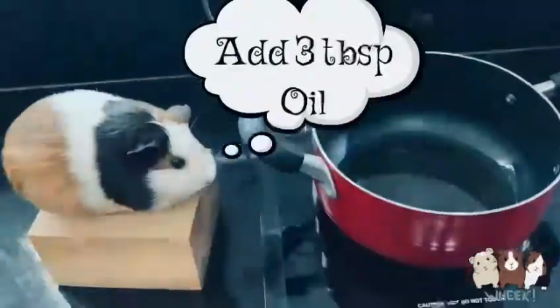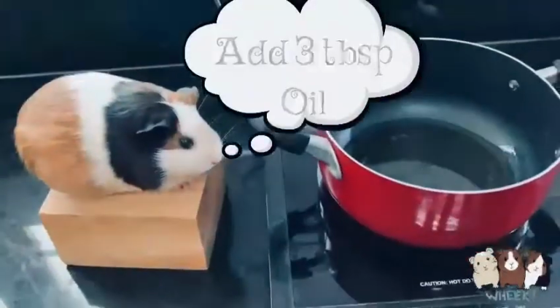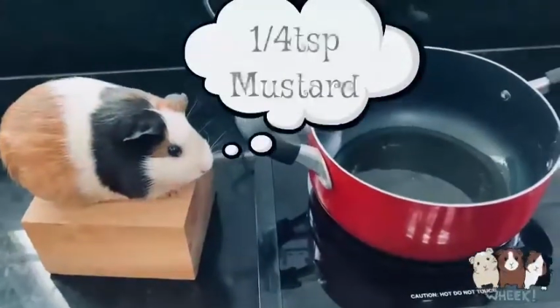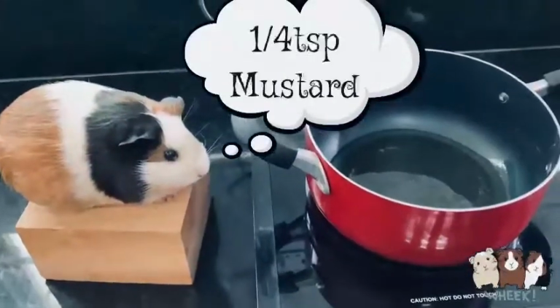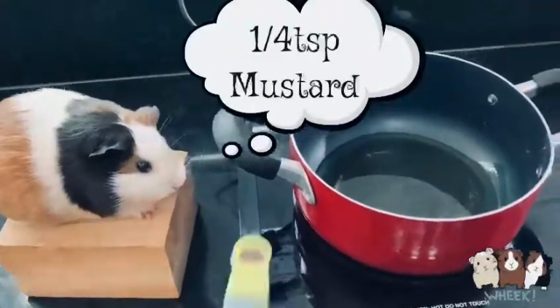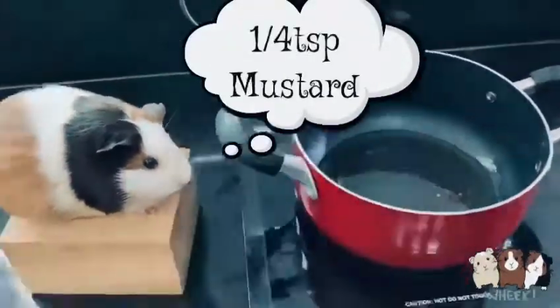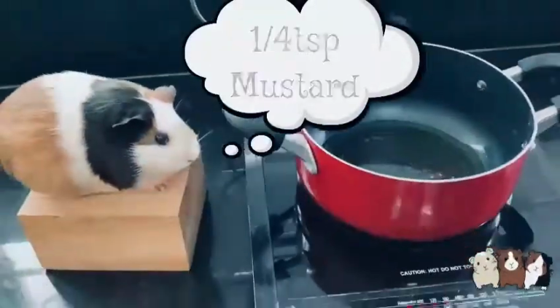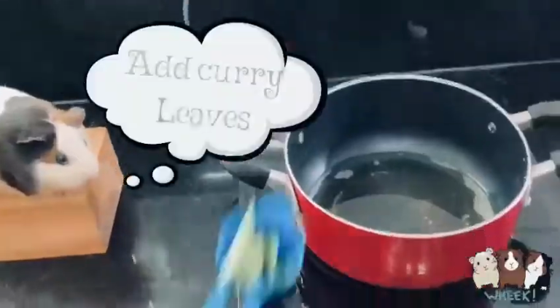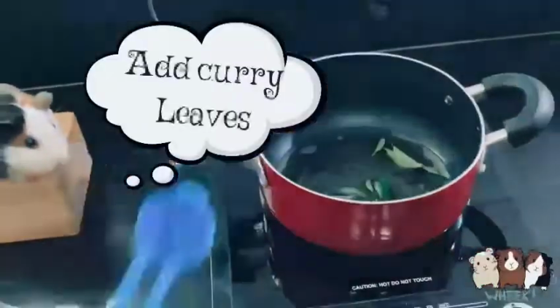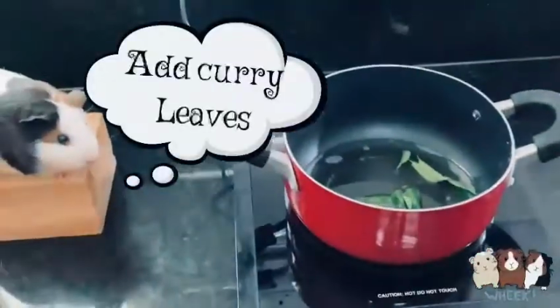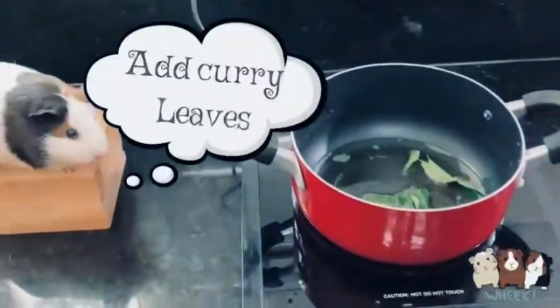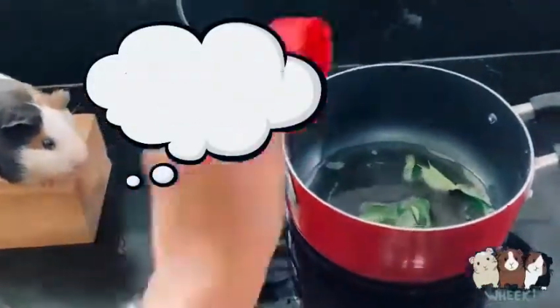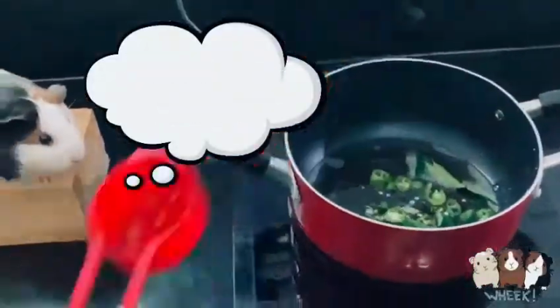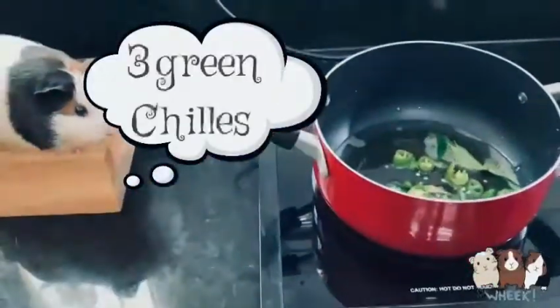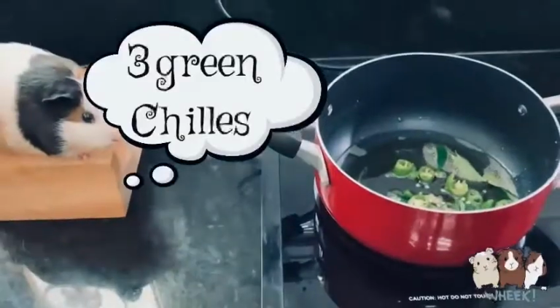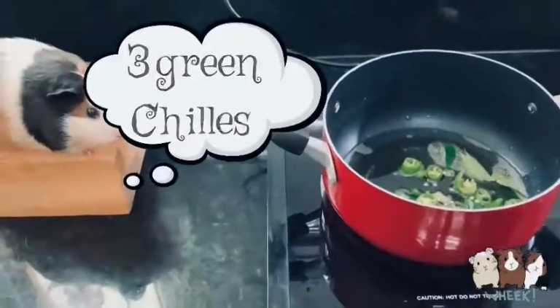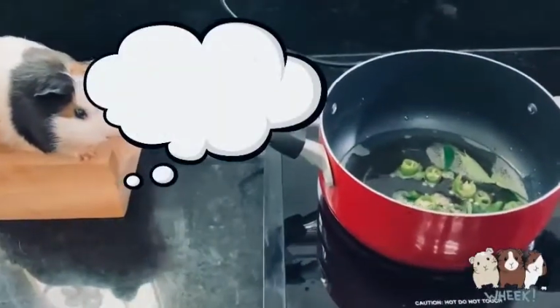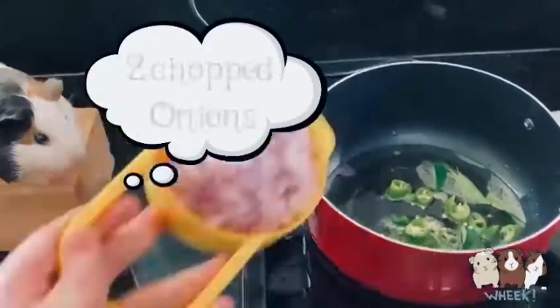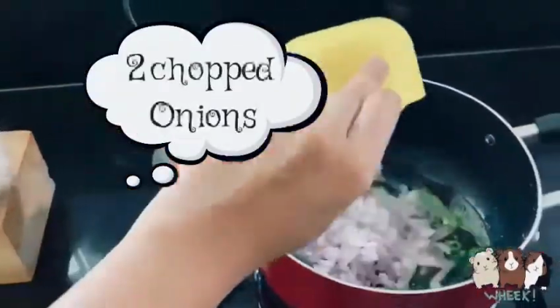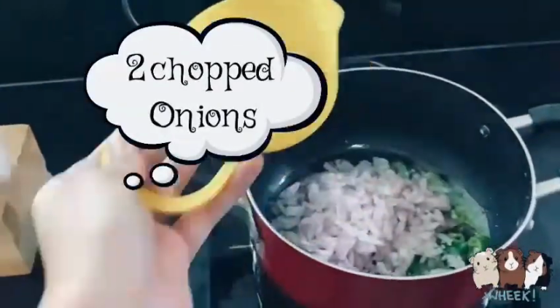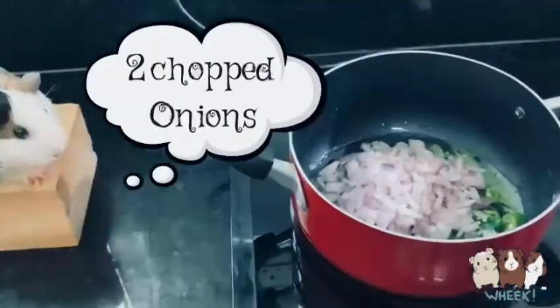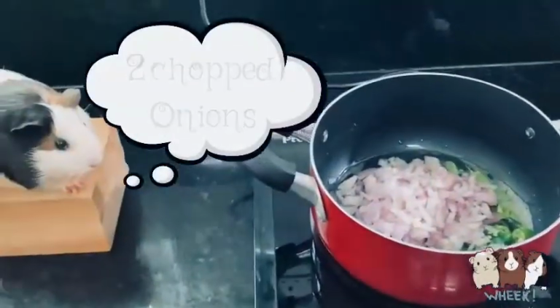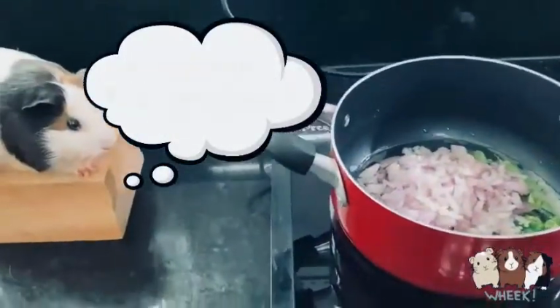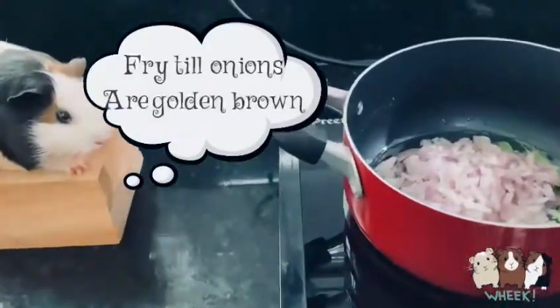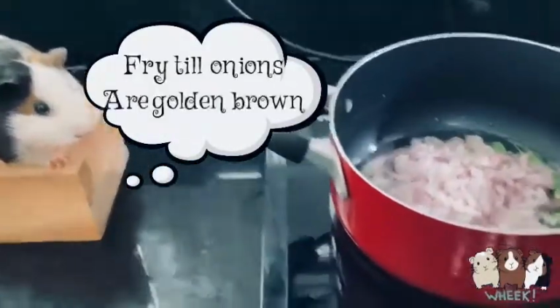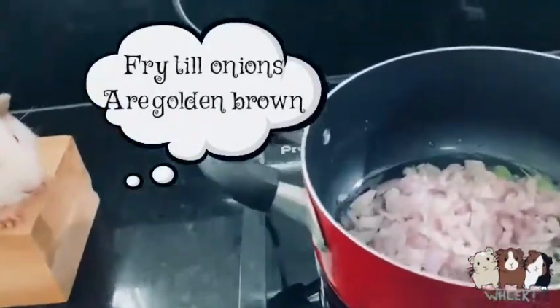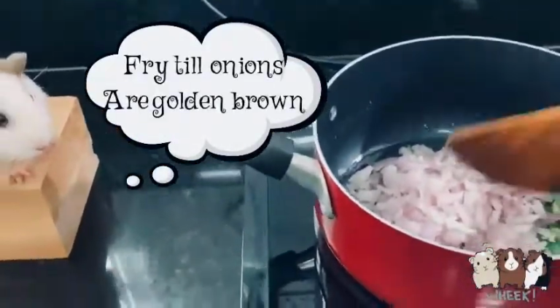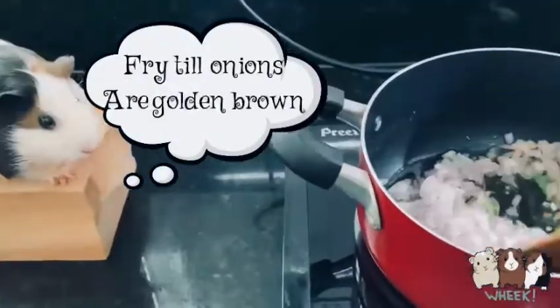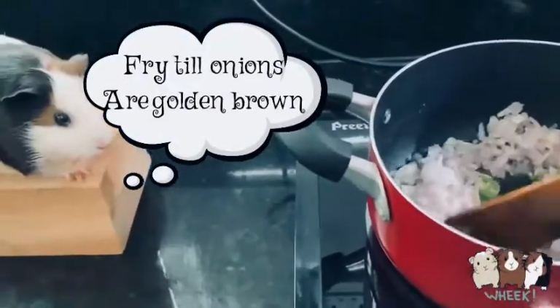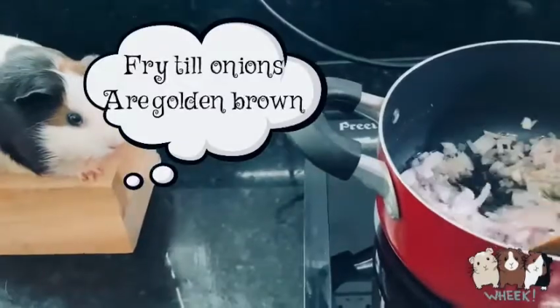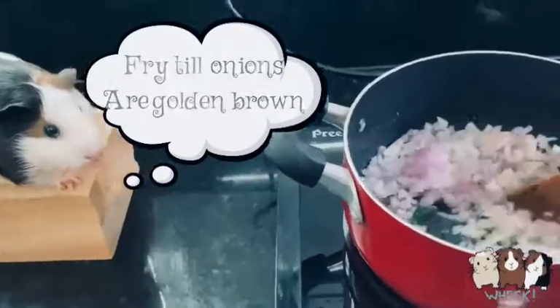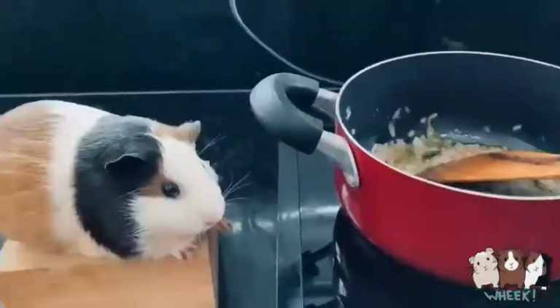Add 3 tablespoons of oil and 1/4 teaspoon mustard. Add curry leaves, add green chilies, add 2 chopped onions, and fry the onions.